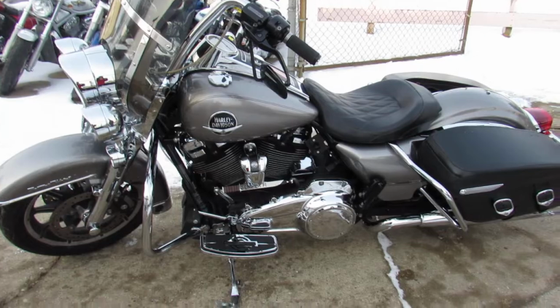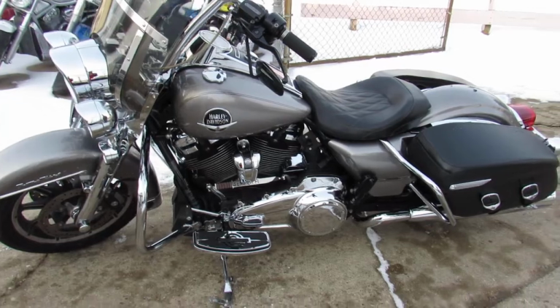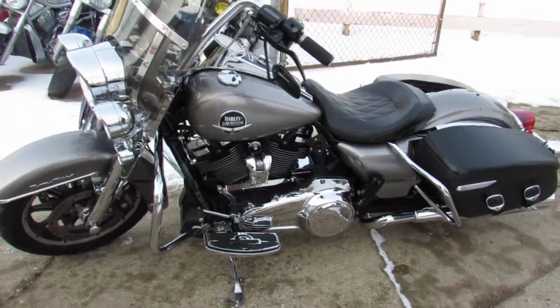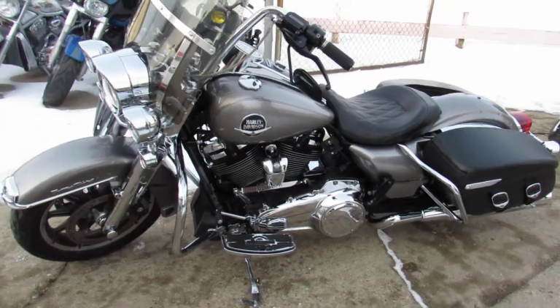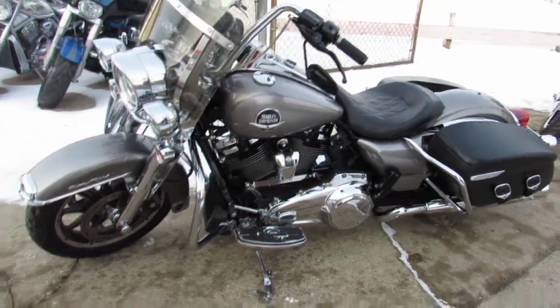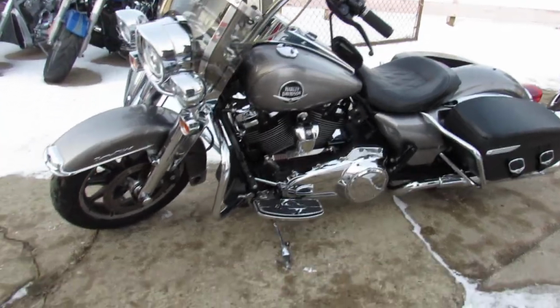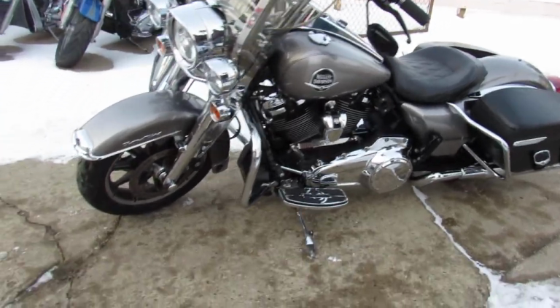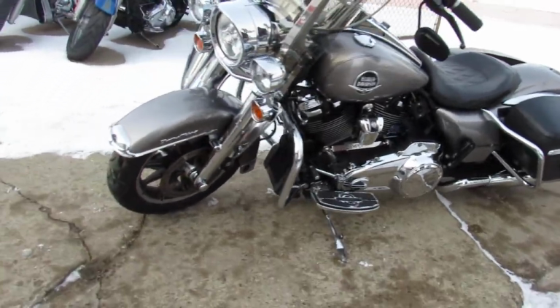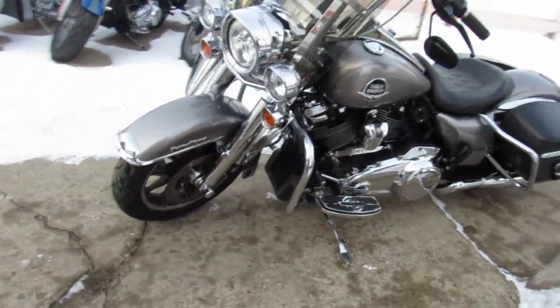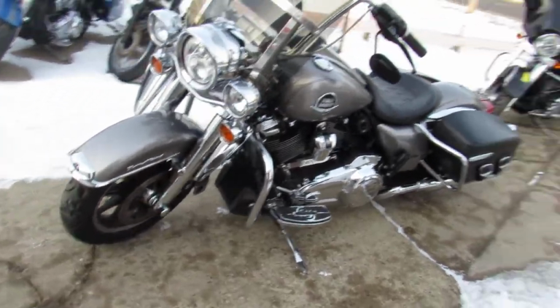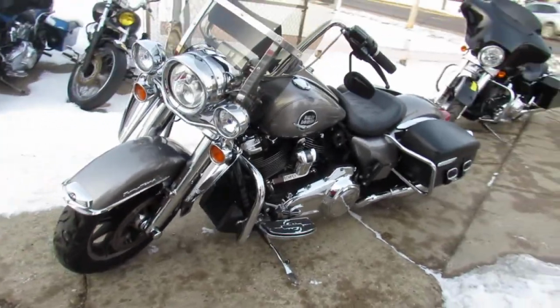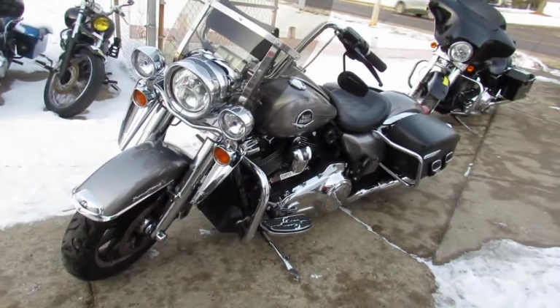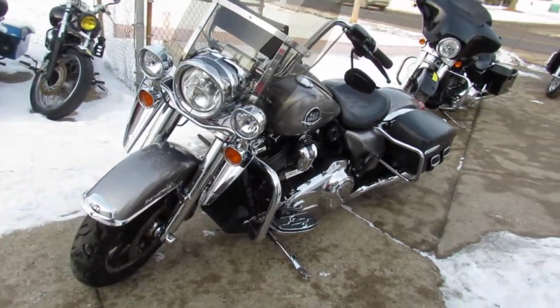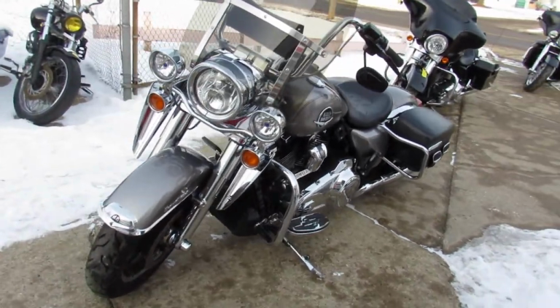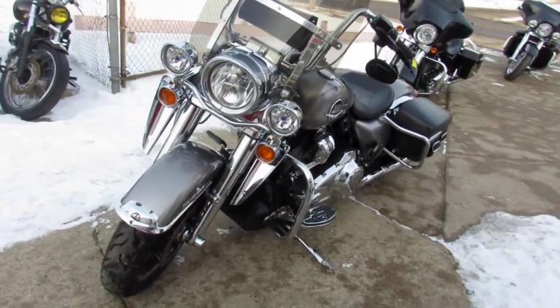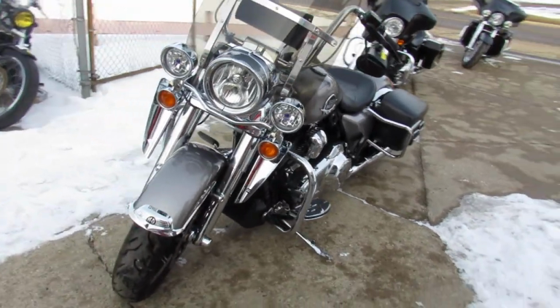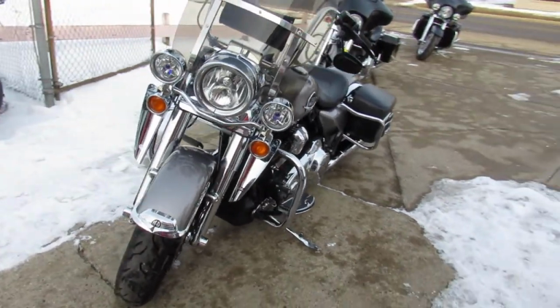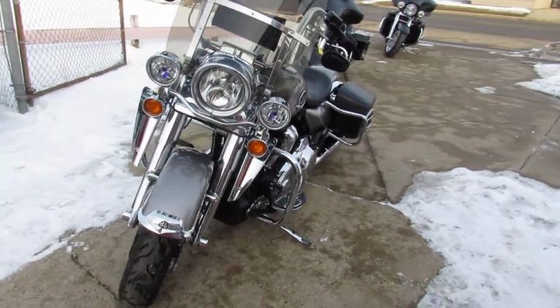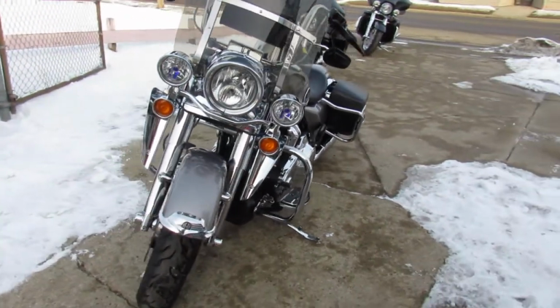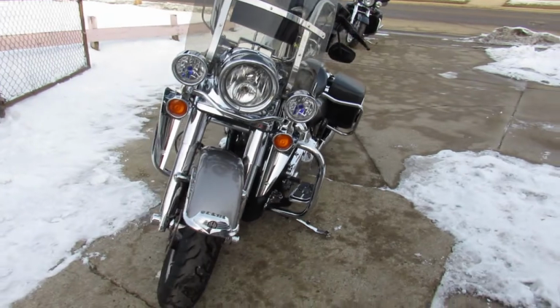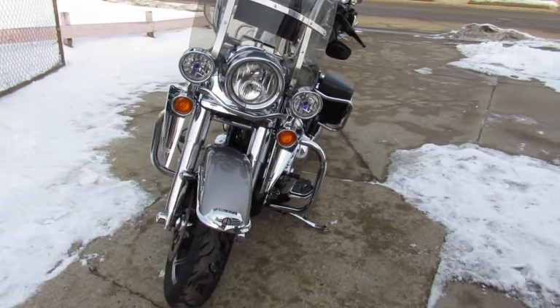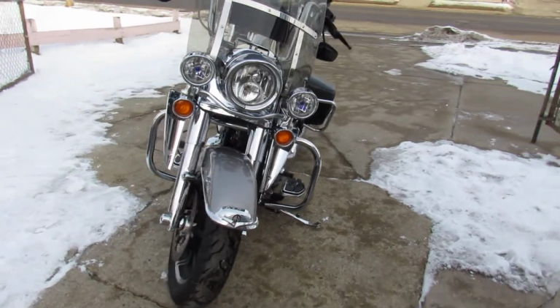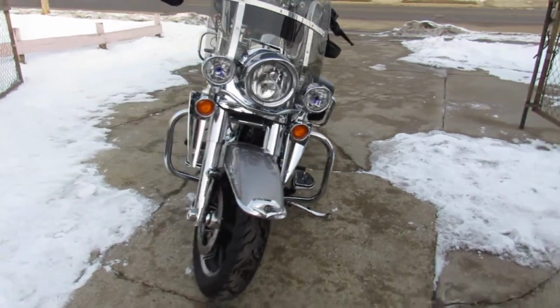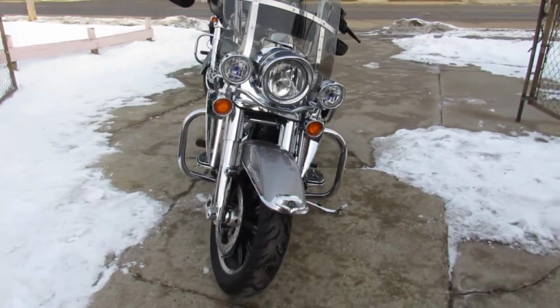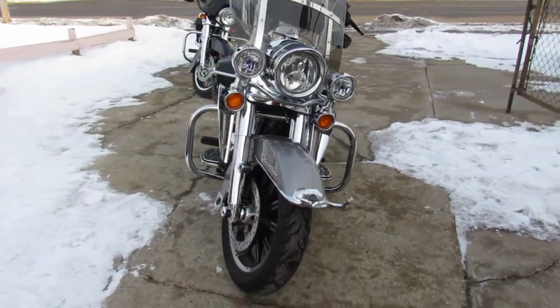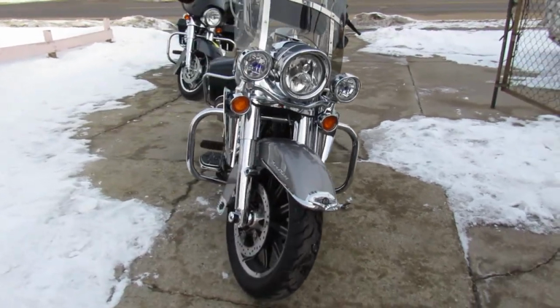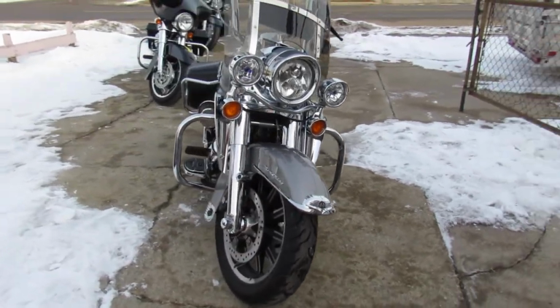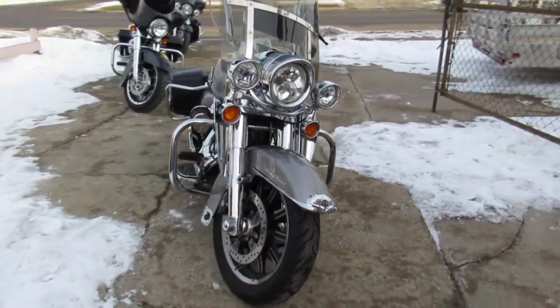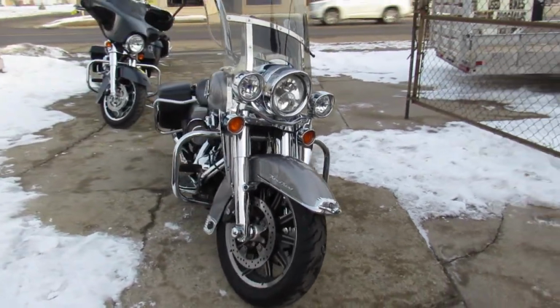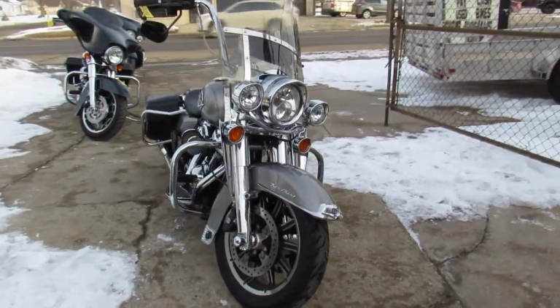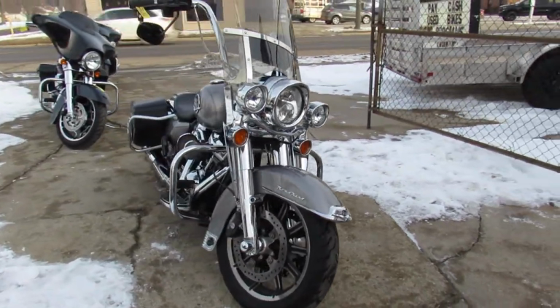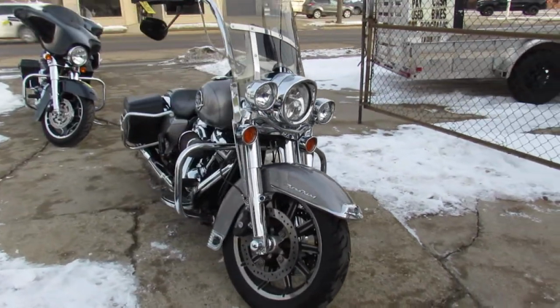Hey guys, approvalpowersports.com here doing some videos on some Harleys we just got in. This here is one cool looking Road King. It's a 2017.